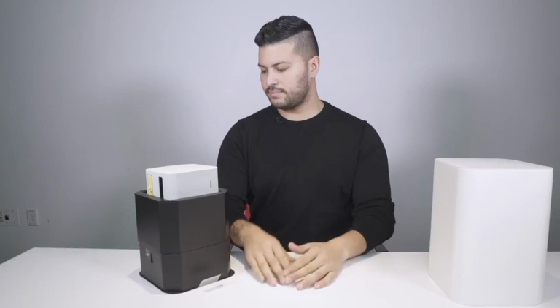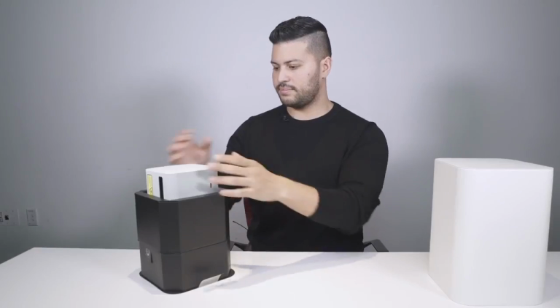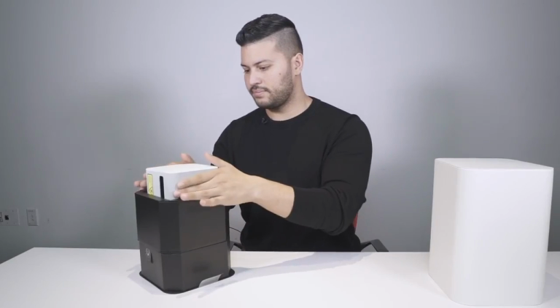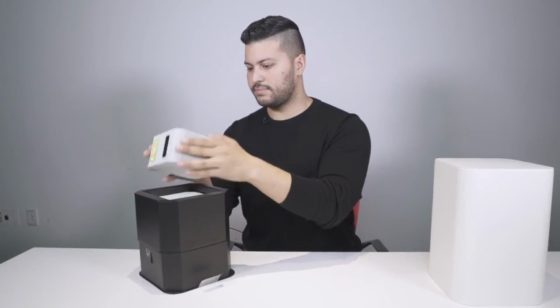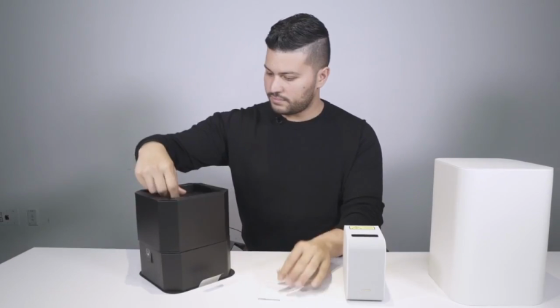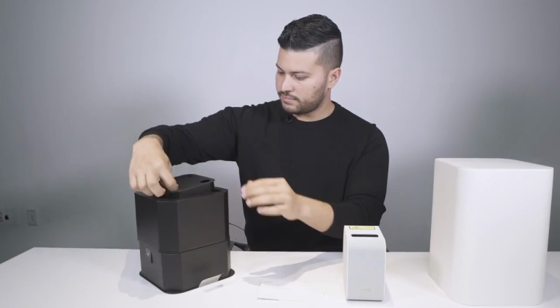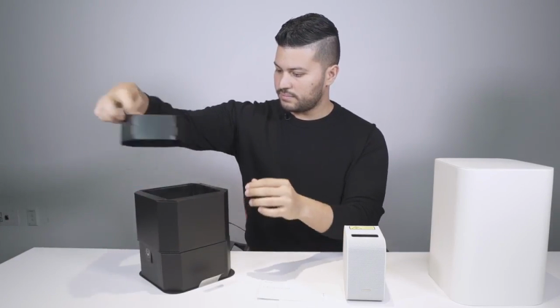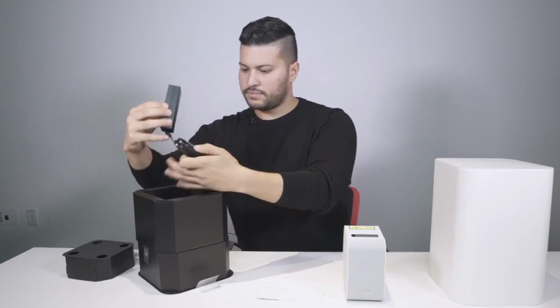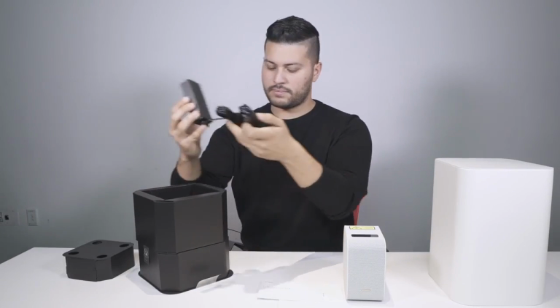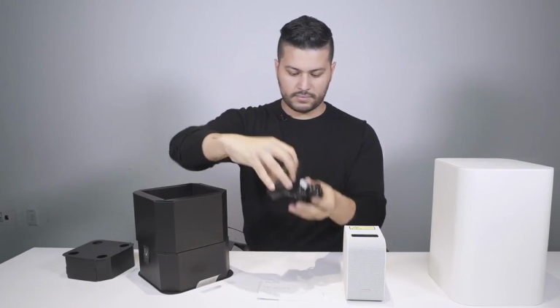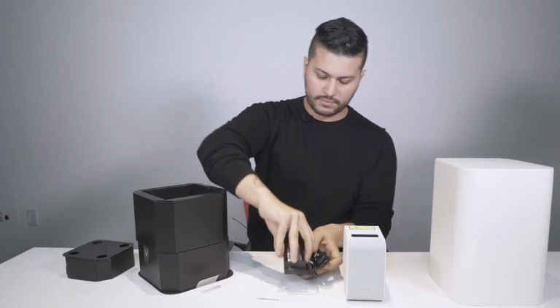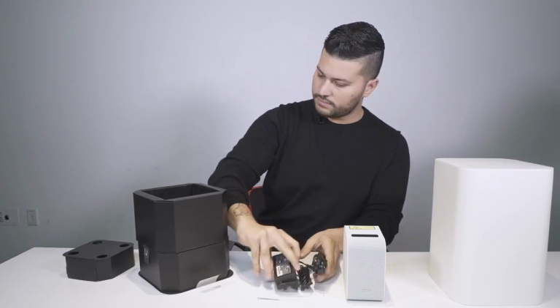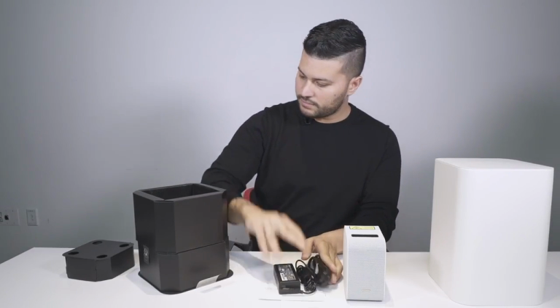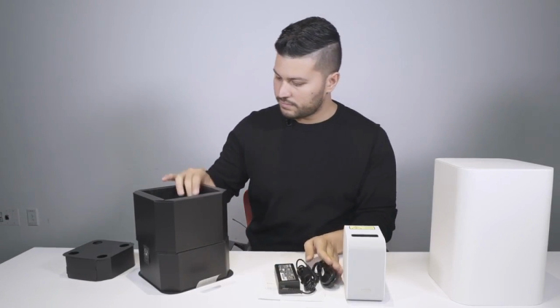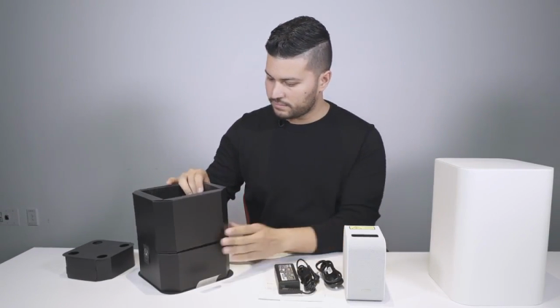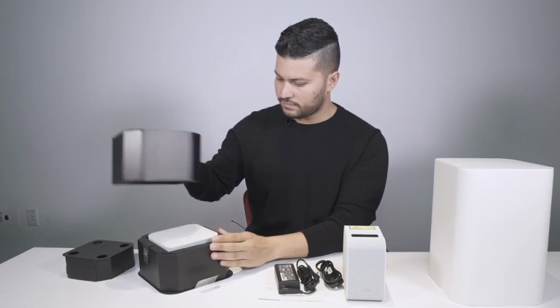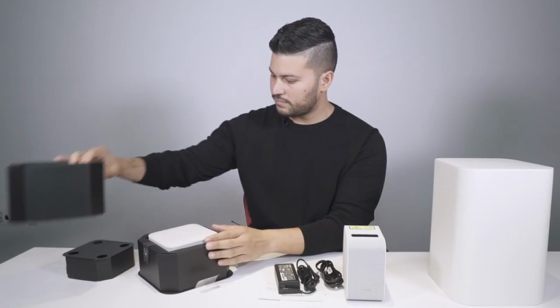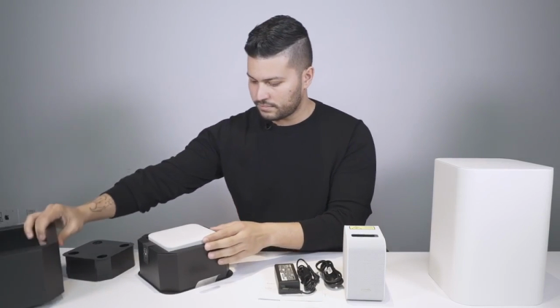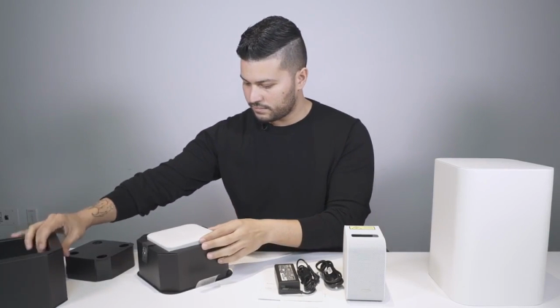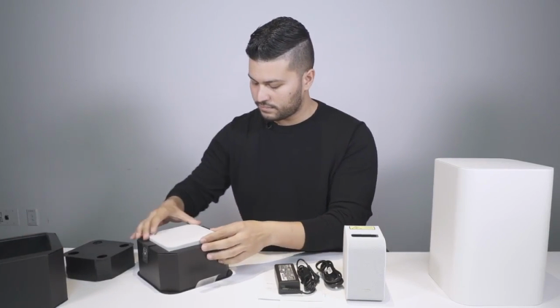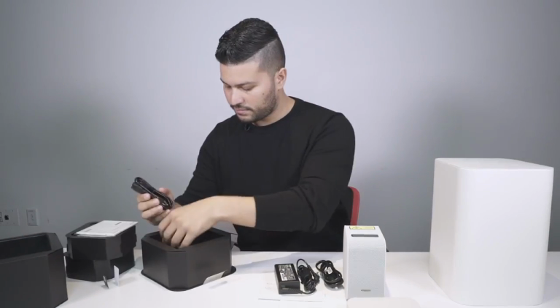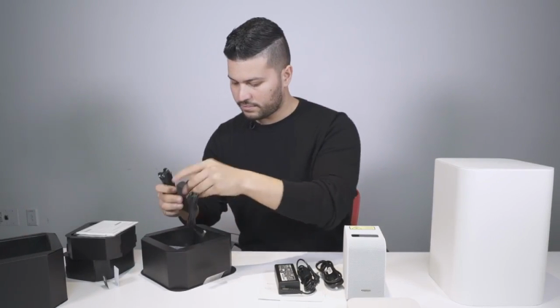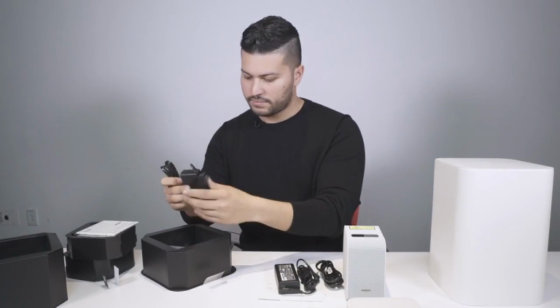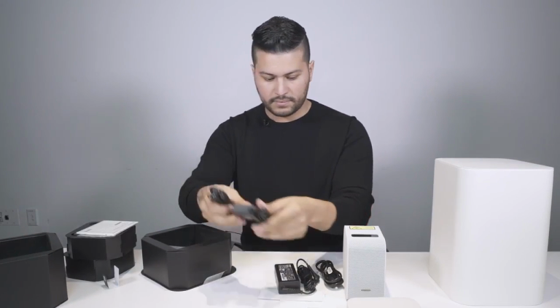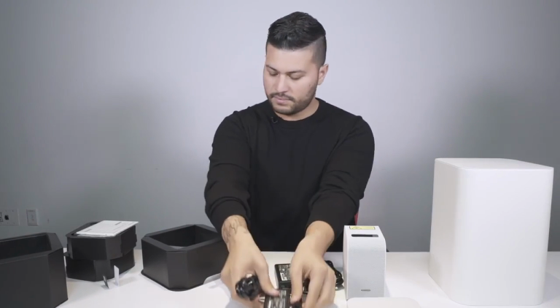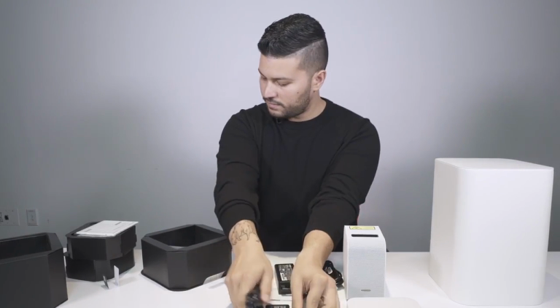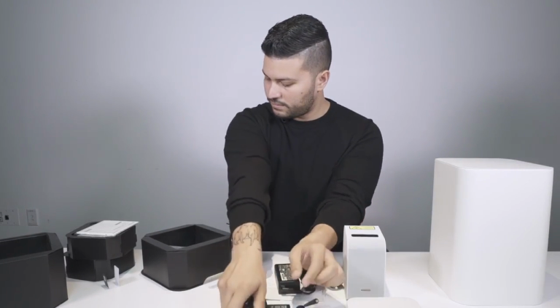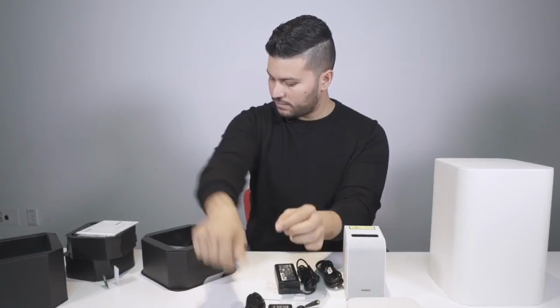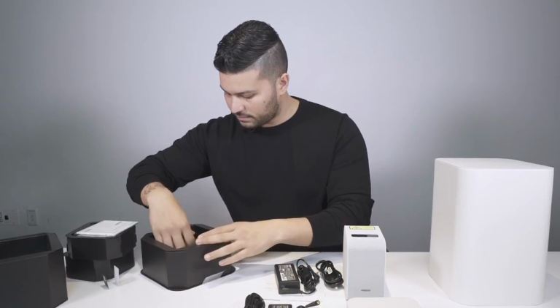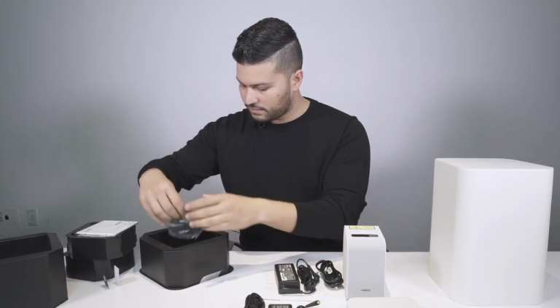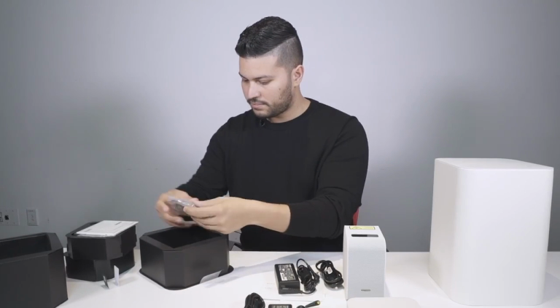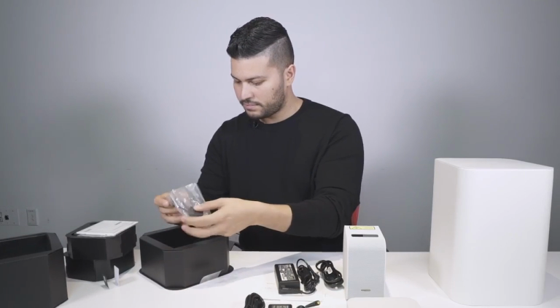First you see the projector main unit and the AC adapter underneath. Then take out the first layer of the box — the bottom part contains the HDMI unit, IR blaster, and the AC adapter for the HDMI unit. There's also a quick start guide as well.